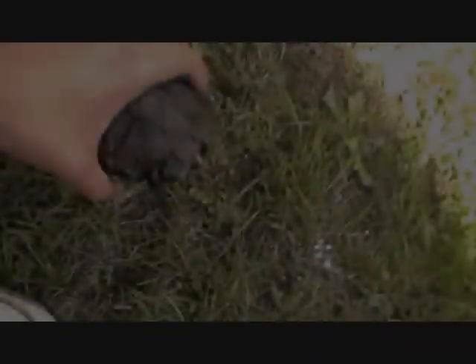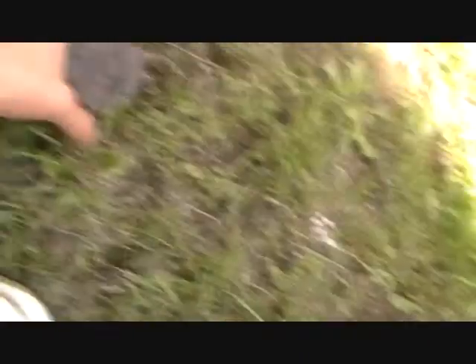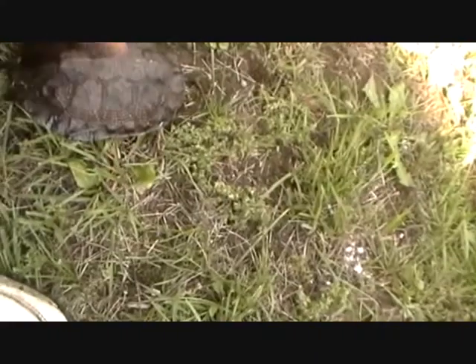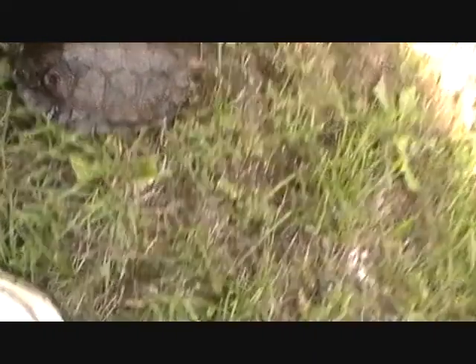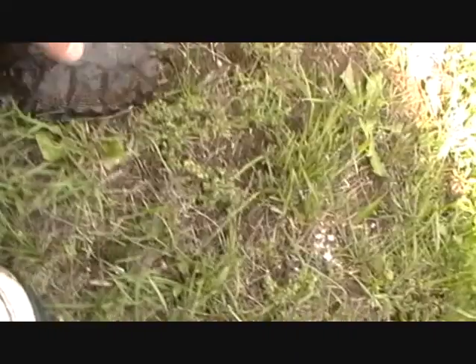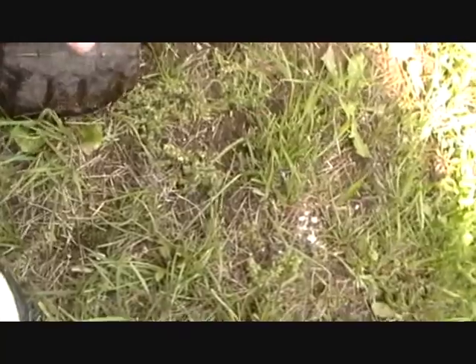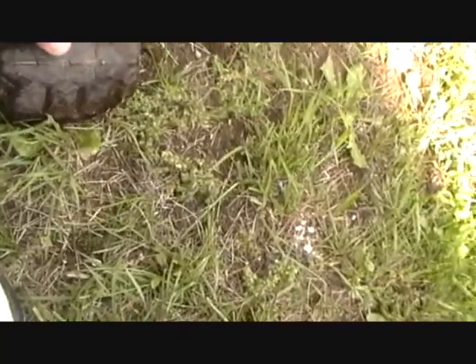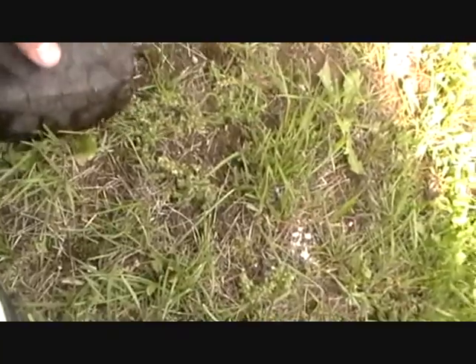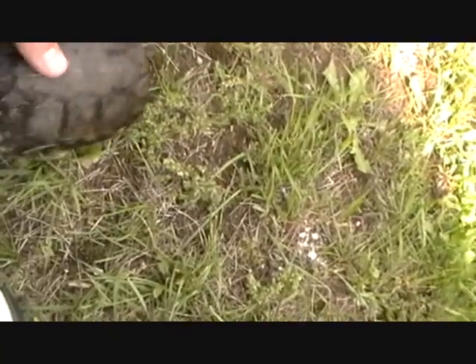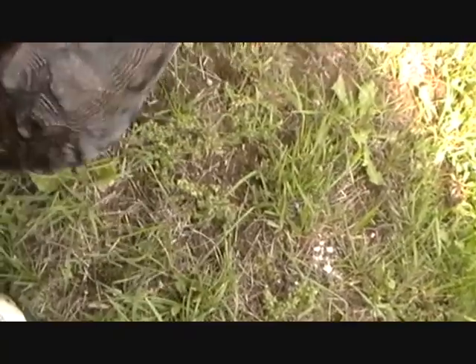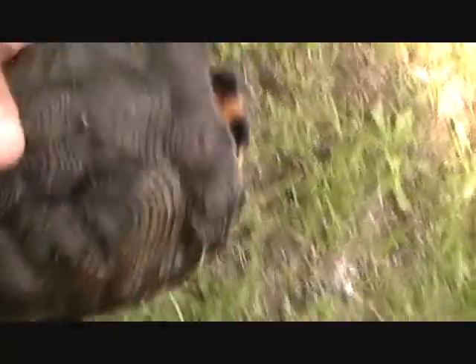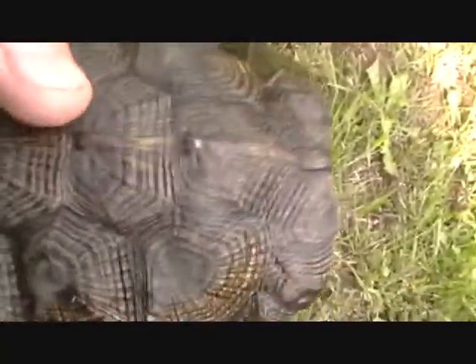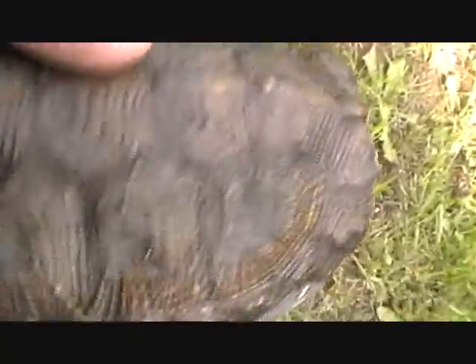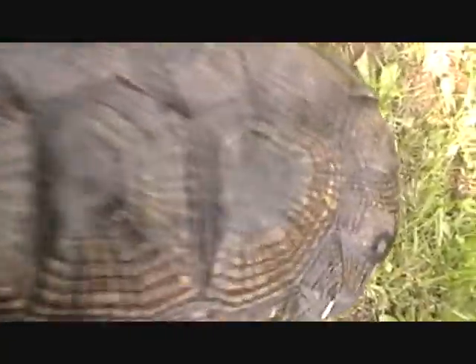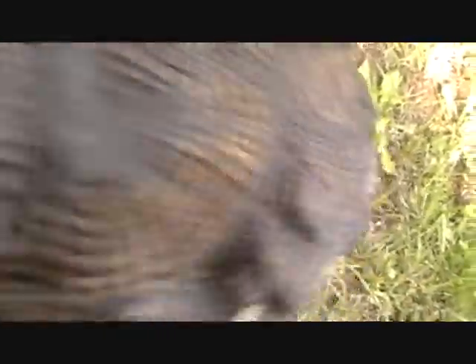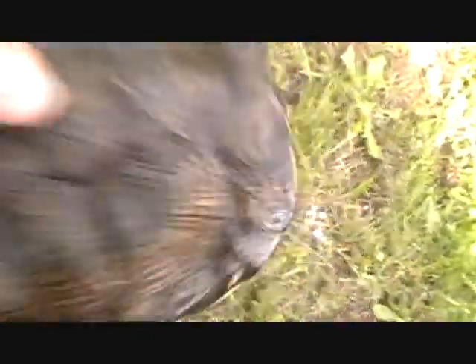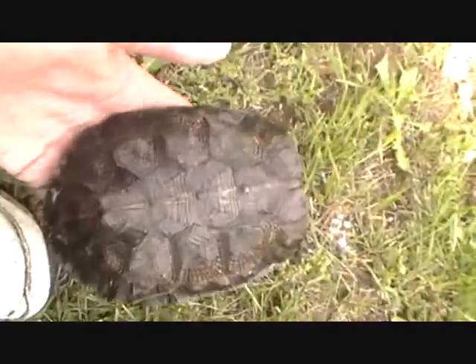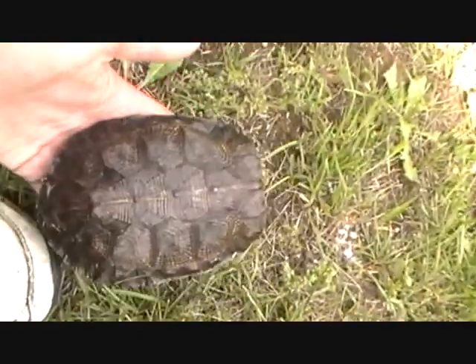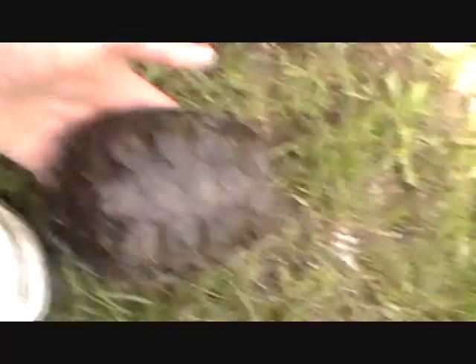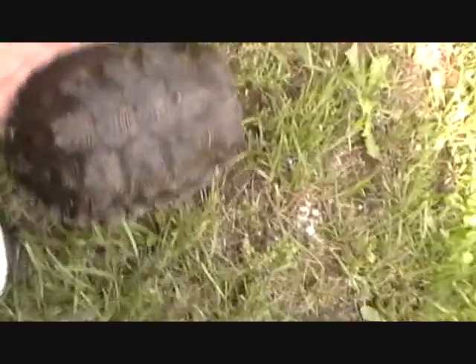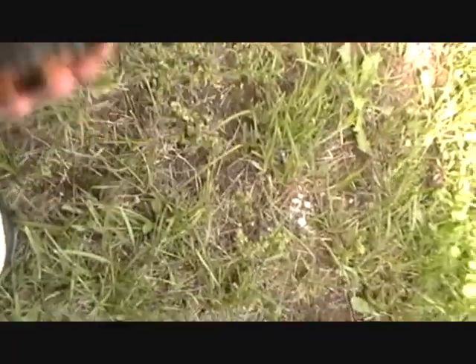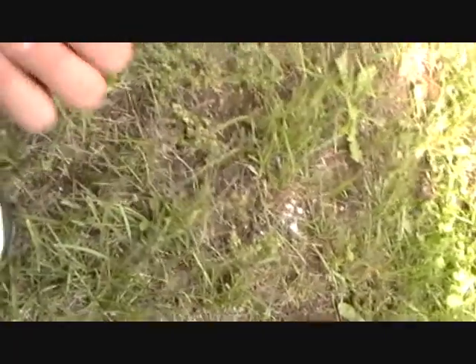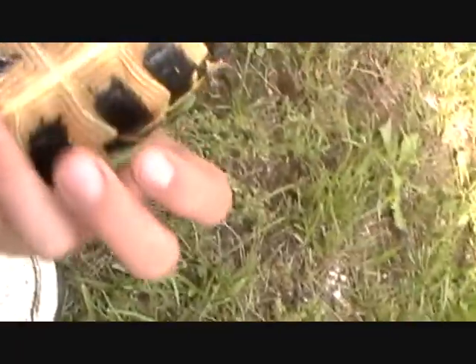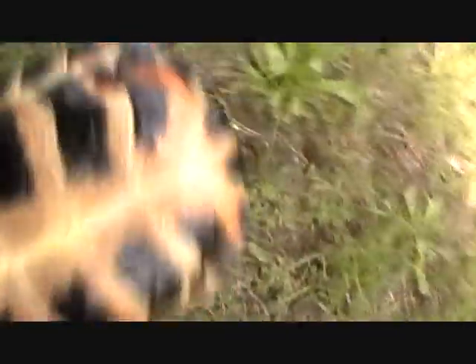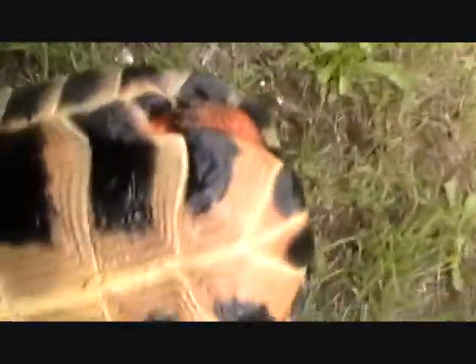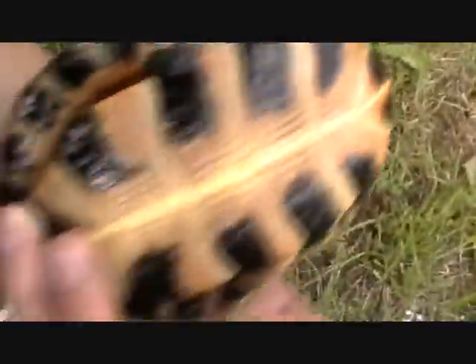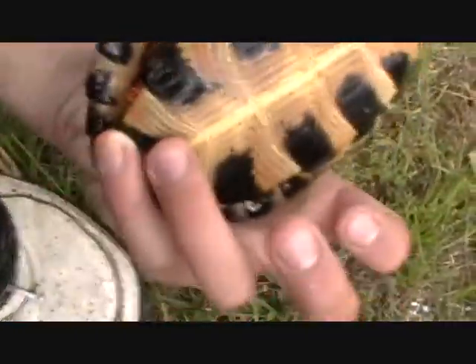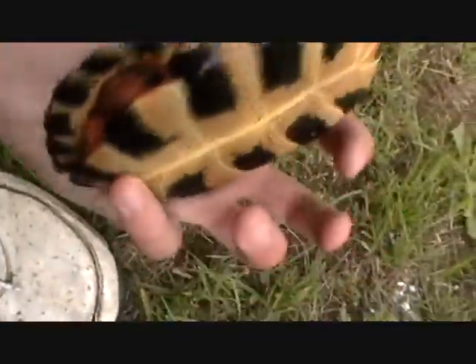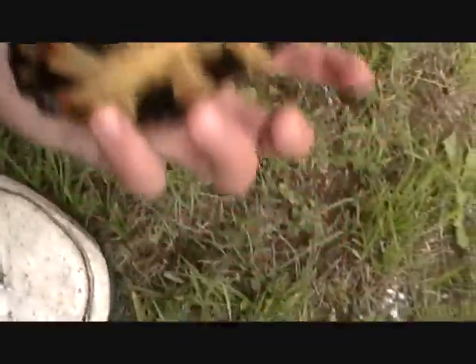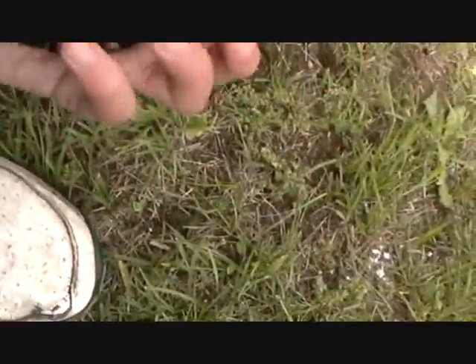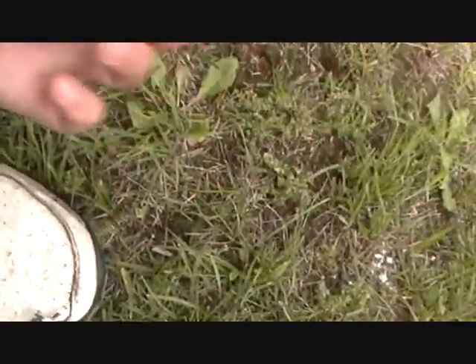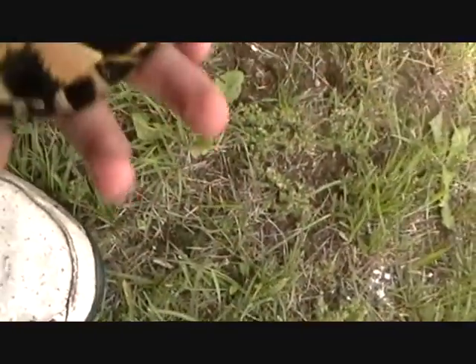What I have here is a turtle. I believe it's a wood turtle. If not, I'm going to look it up.